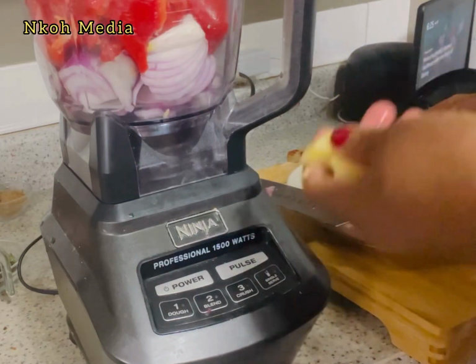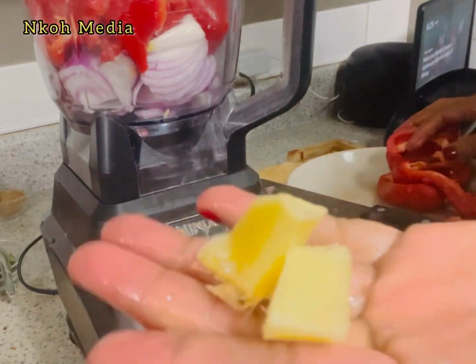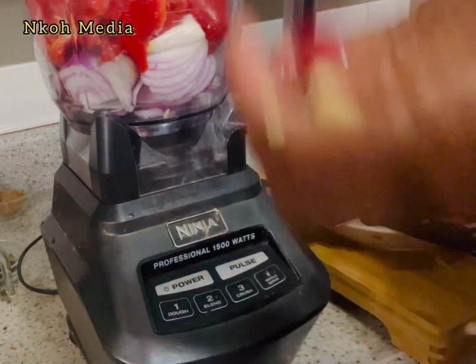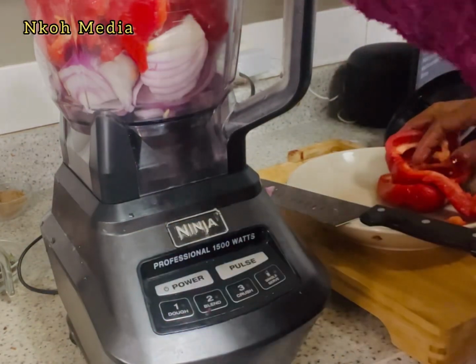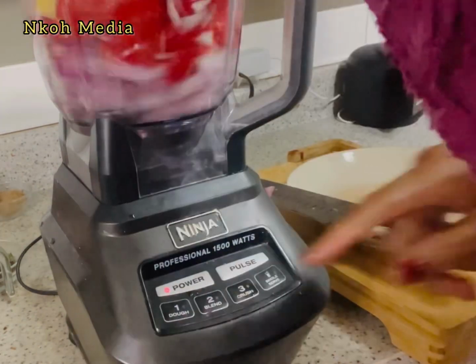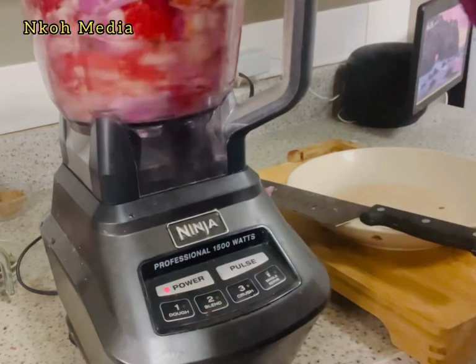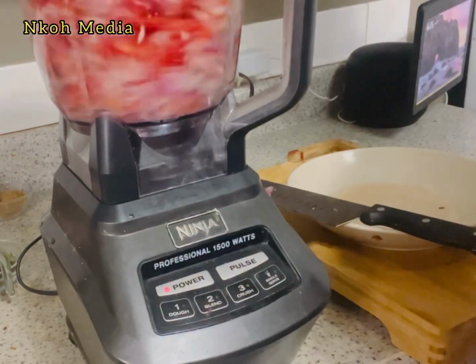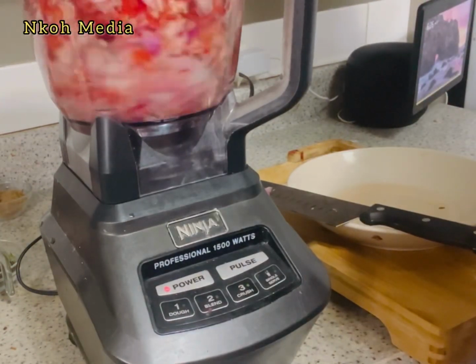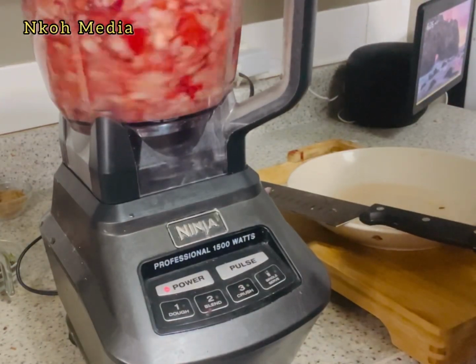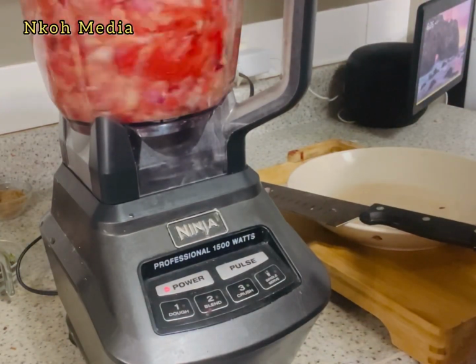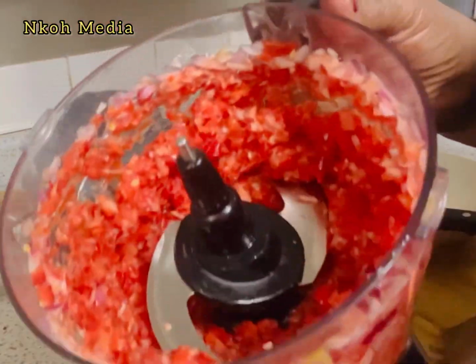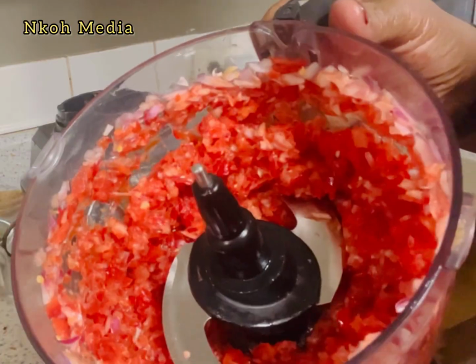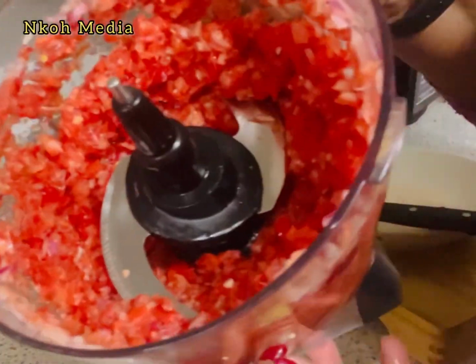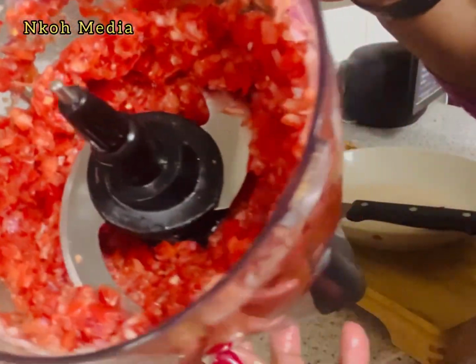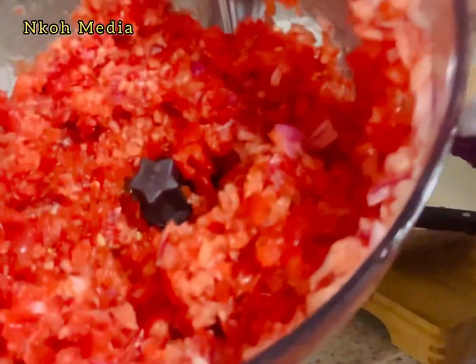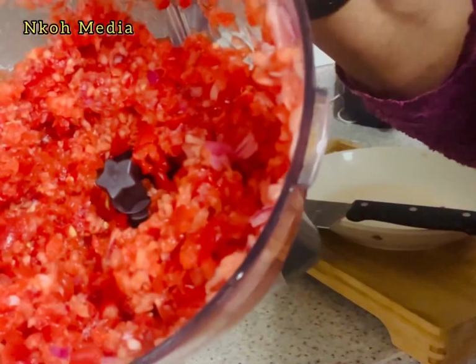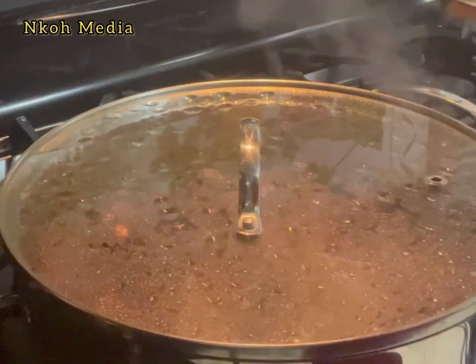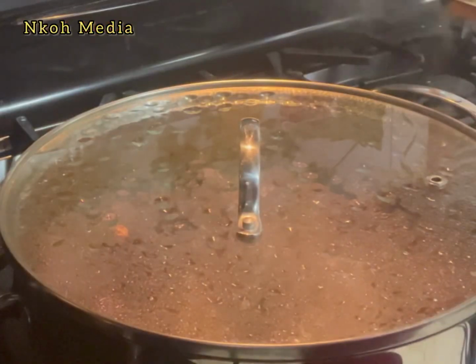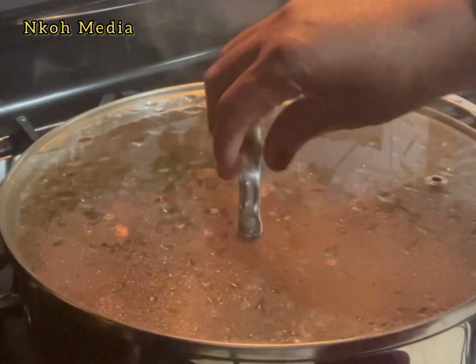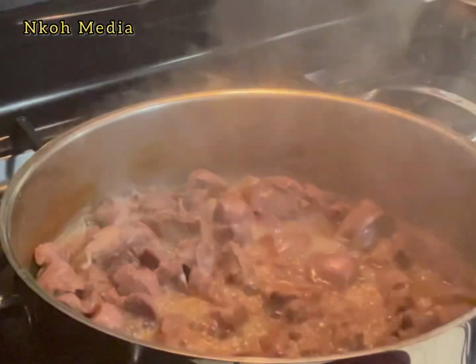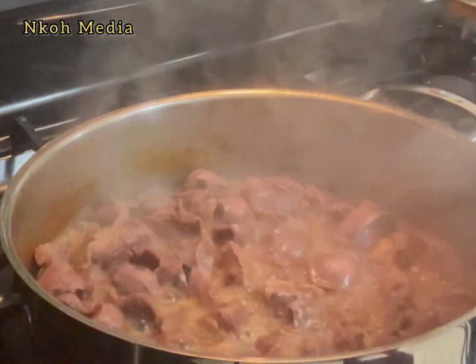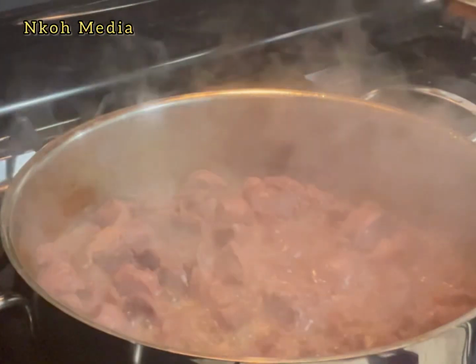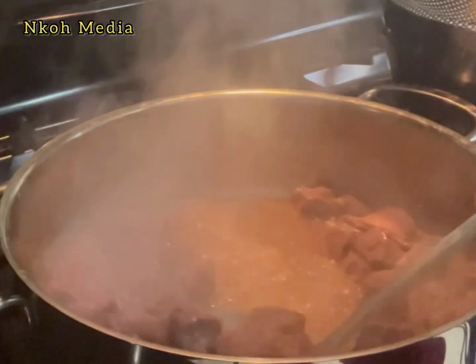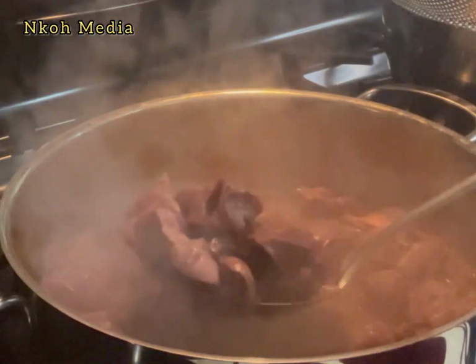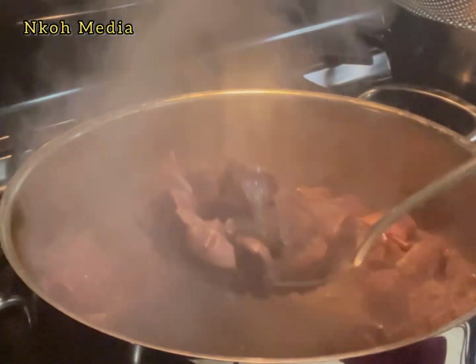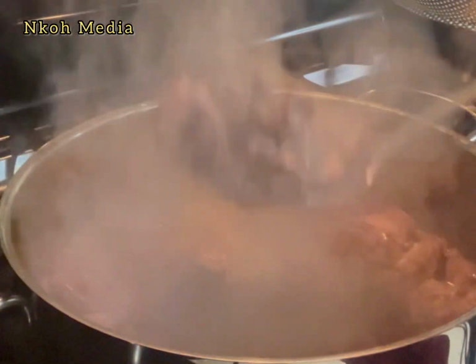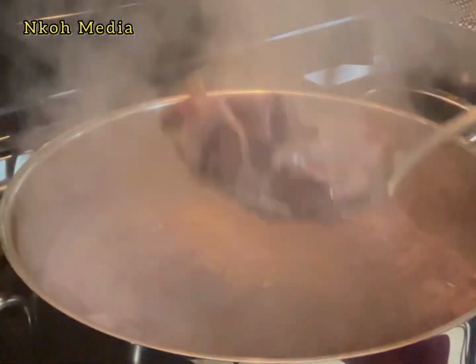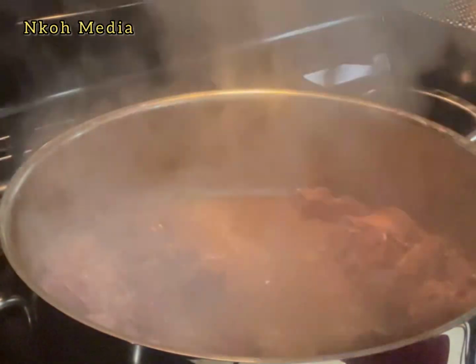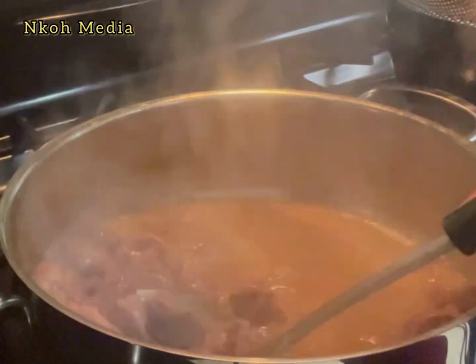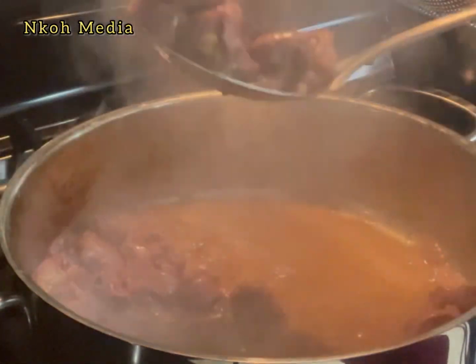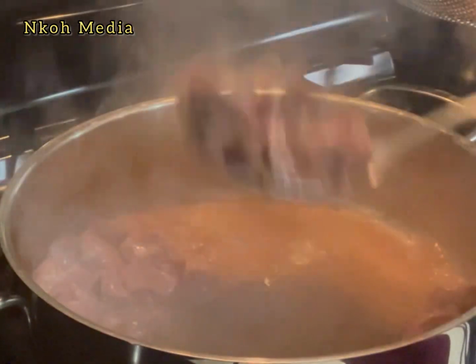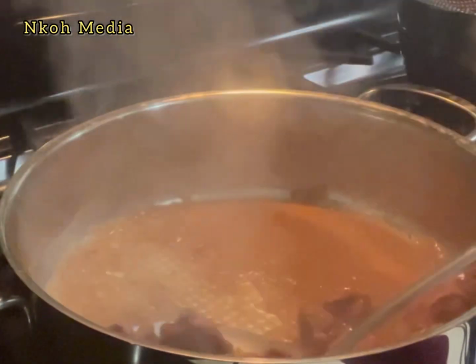Now the meat is cooked. Remove it from the stock — remember to save the stock.